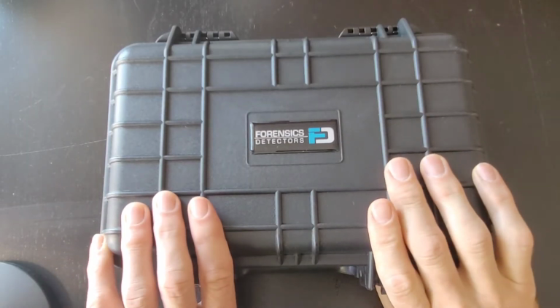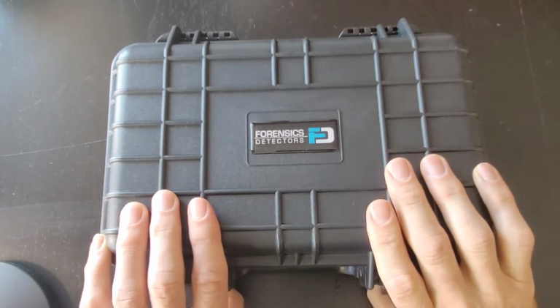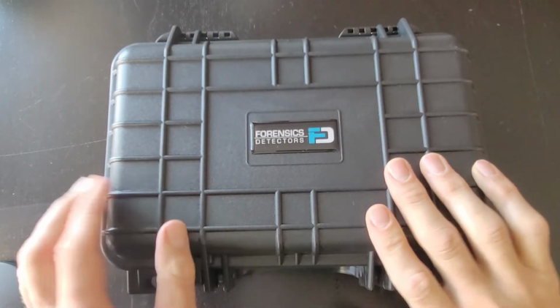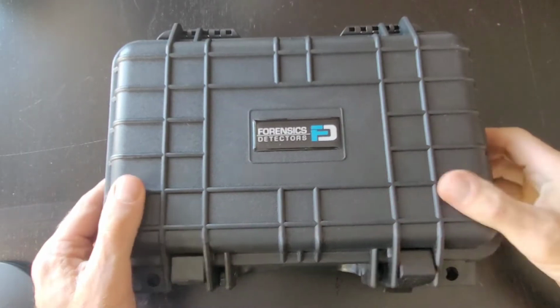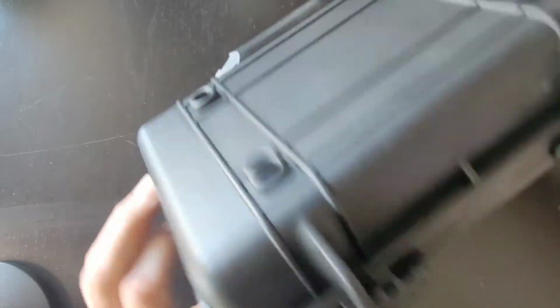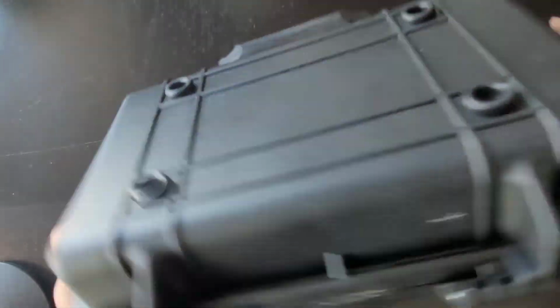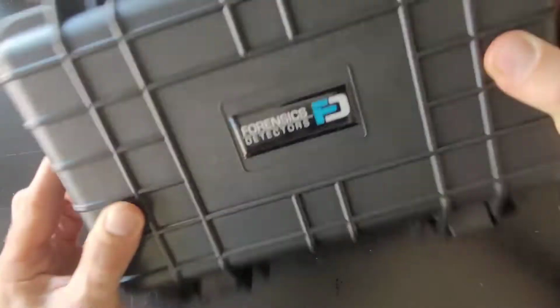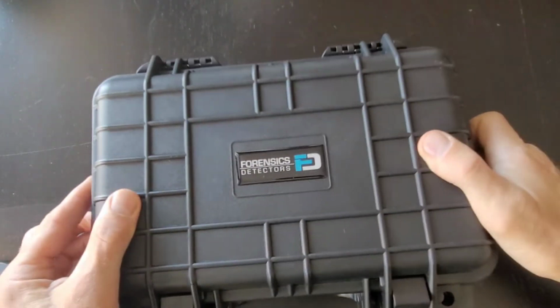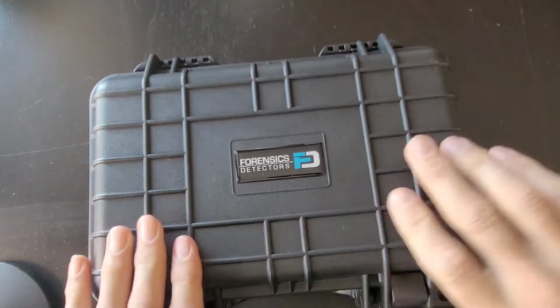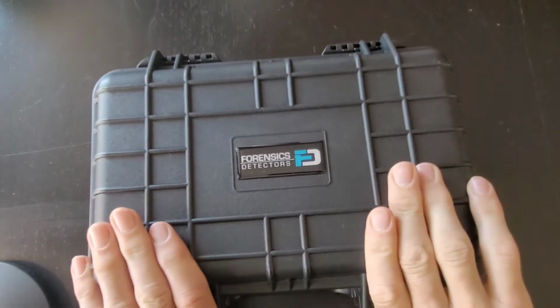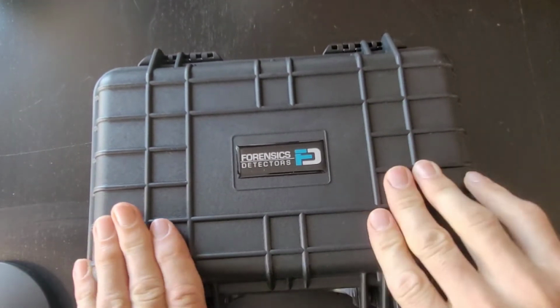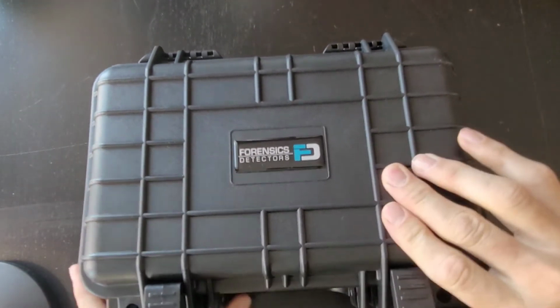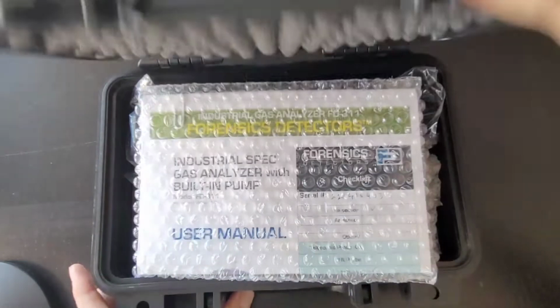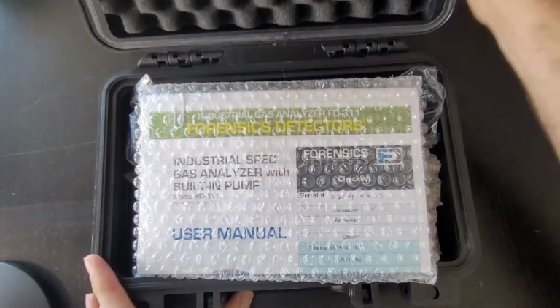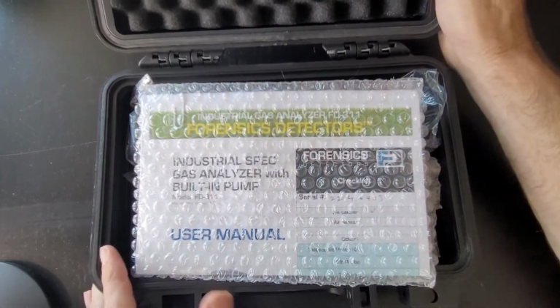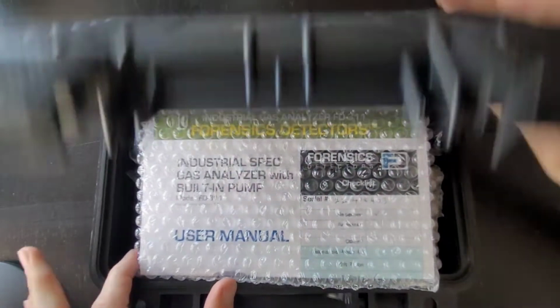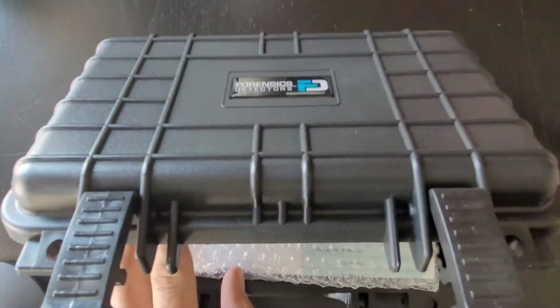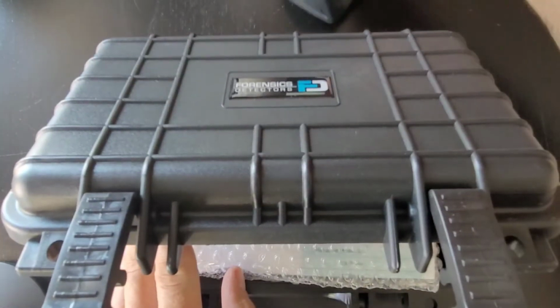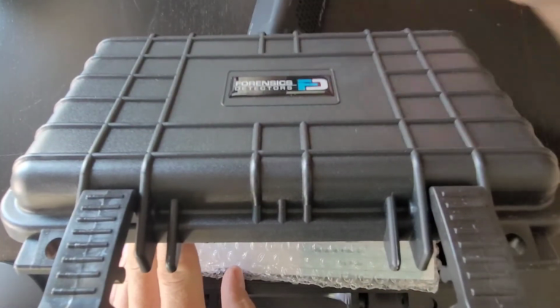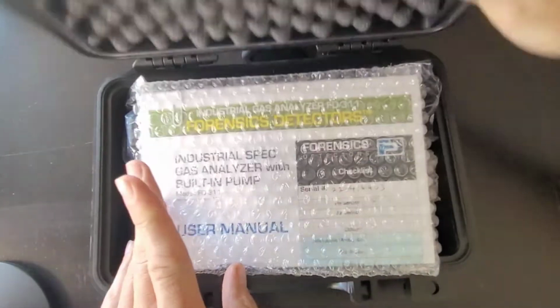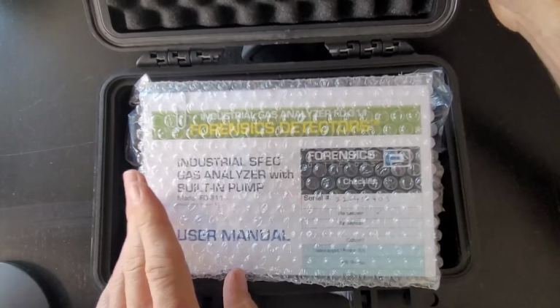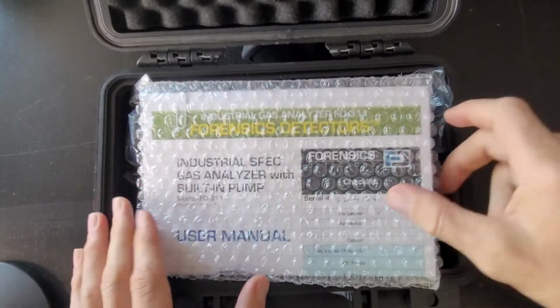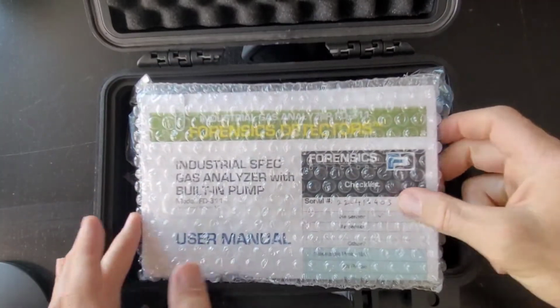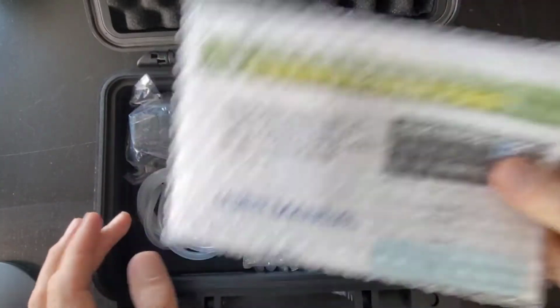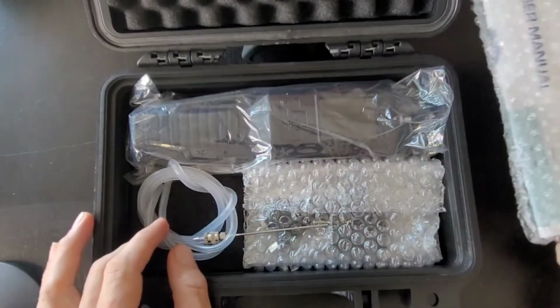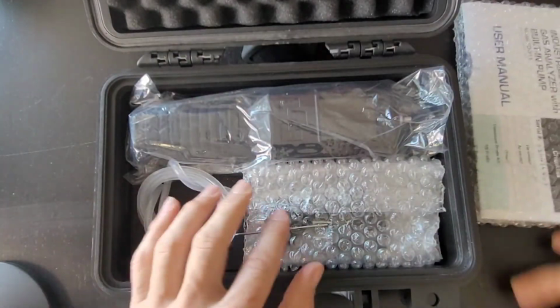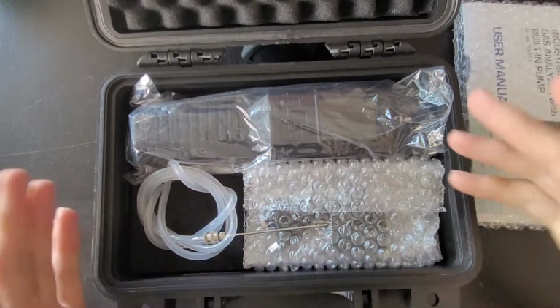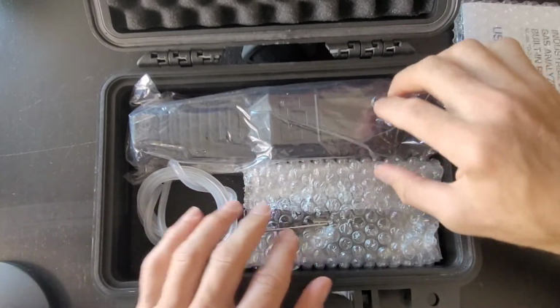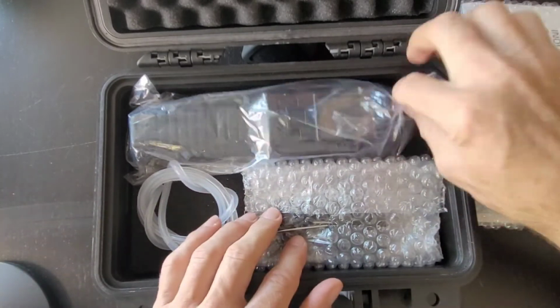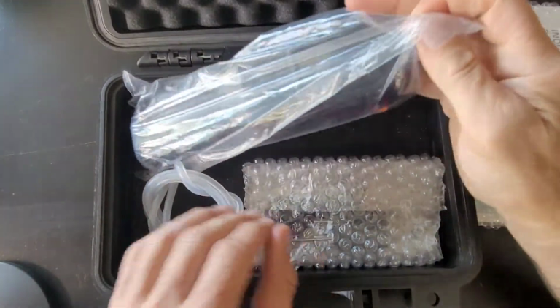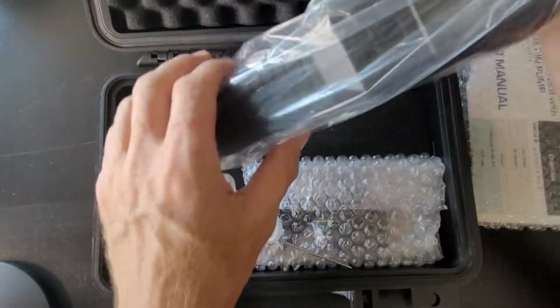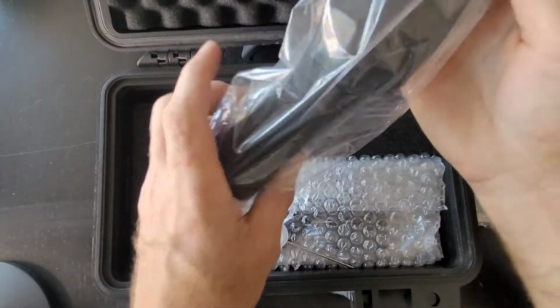FD311-Helium. The helium analyser comes in a robust waterproof case. Let's go forward with our unboxing. When you open it up, you immediately find the manual and all the goodies.